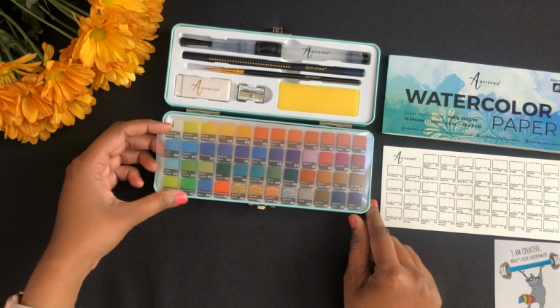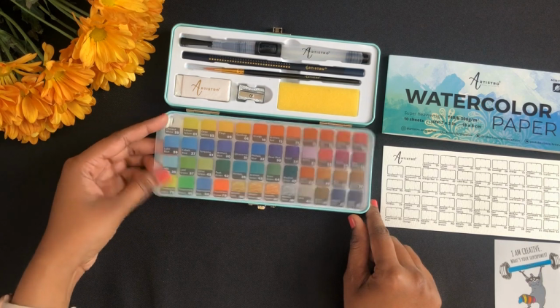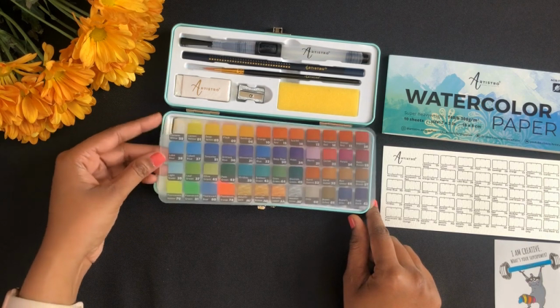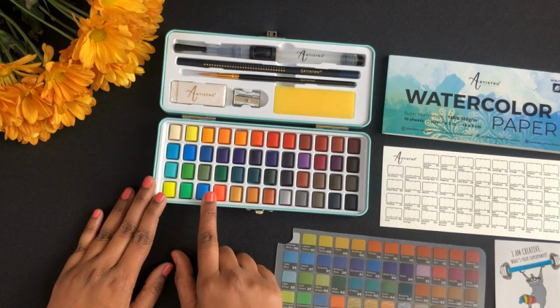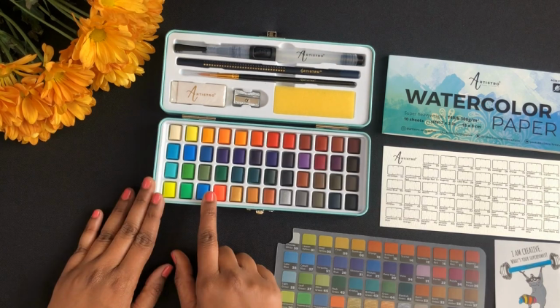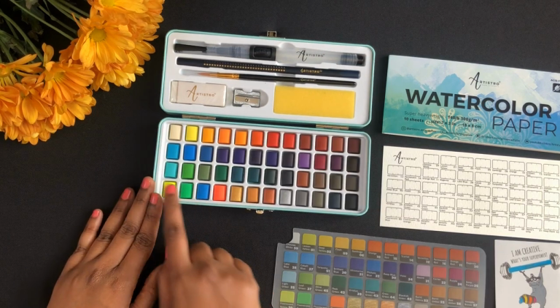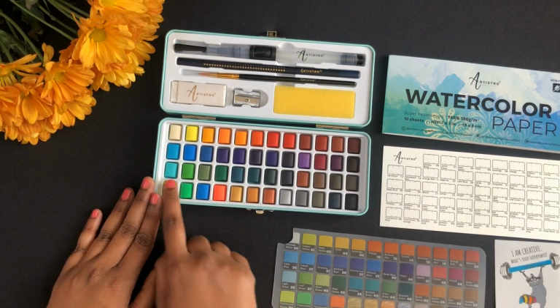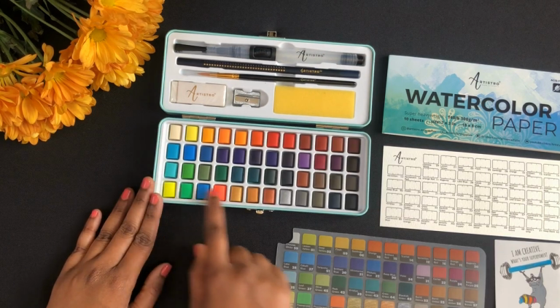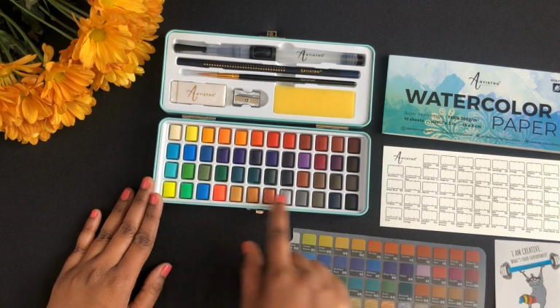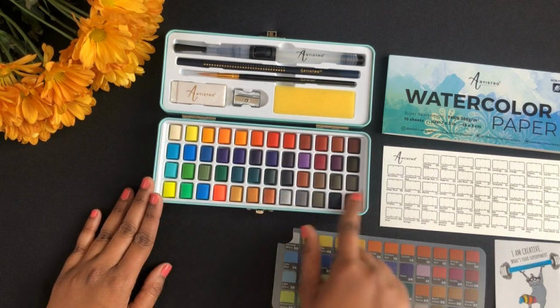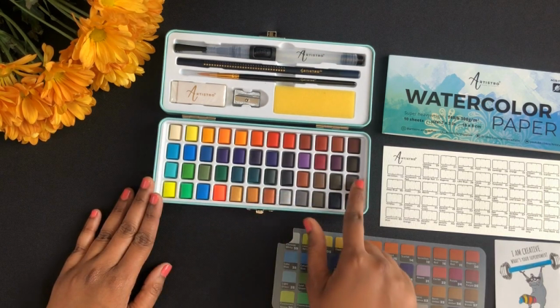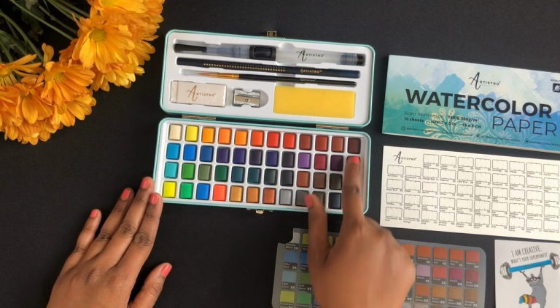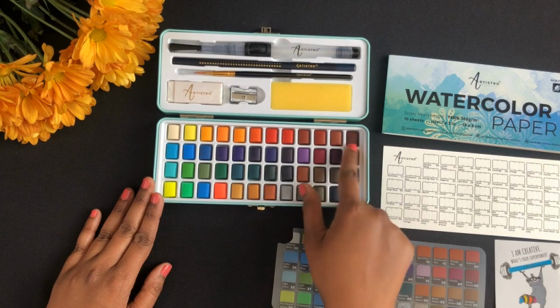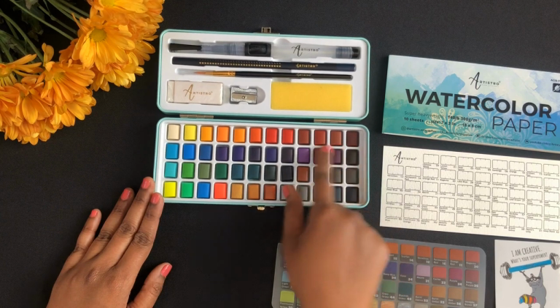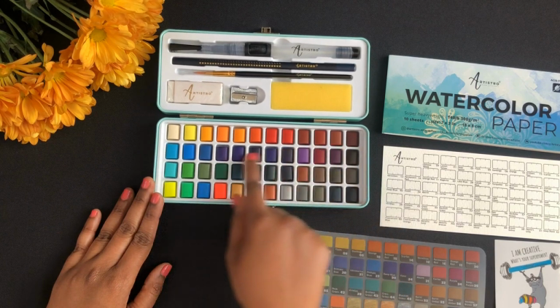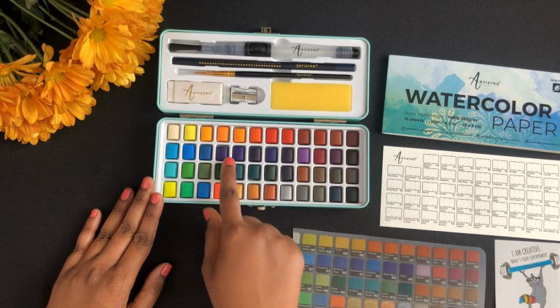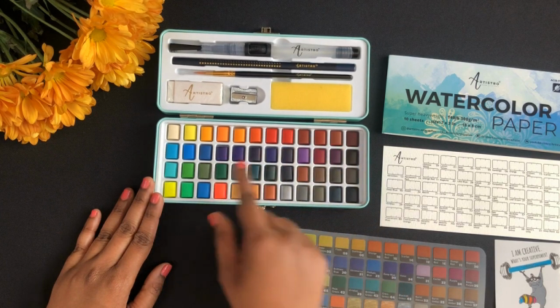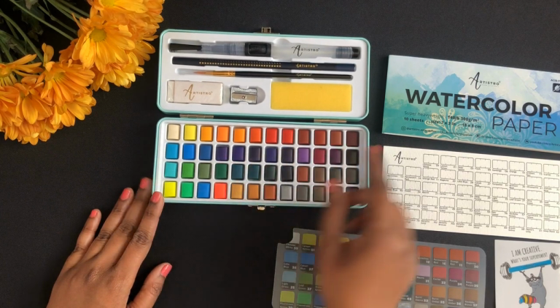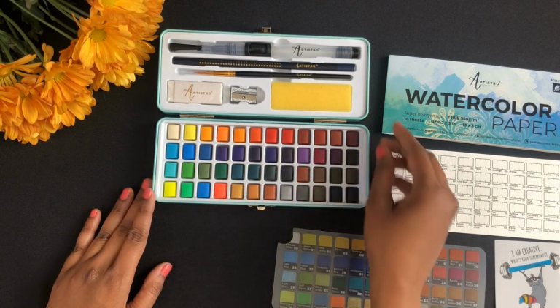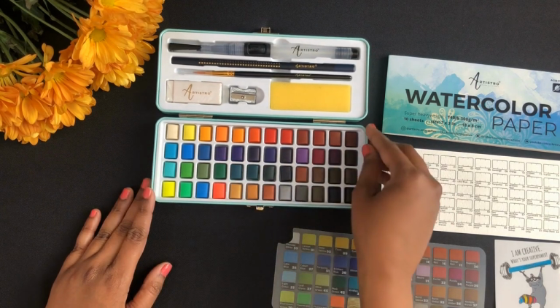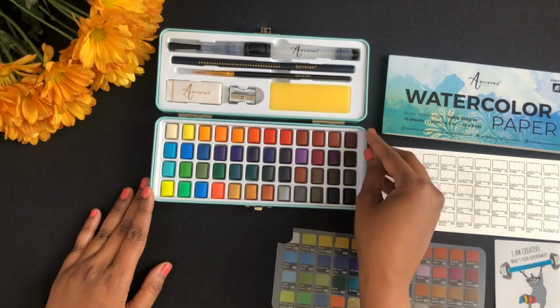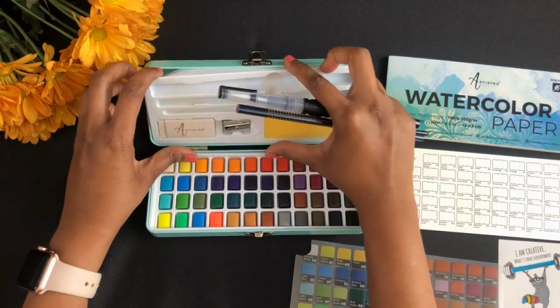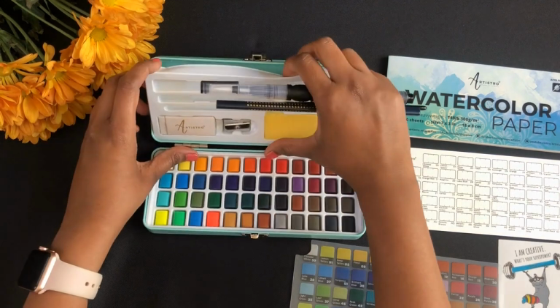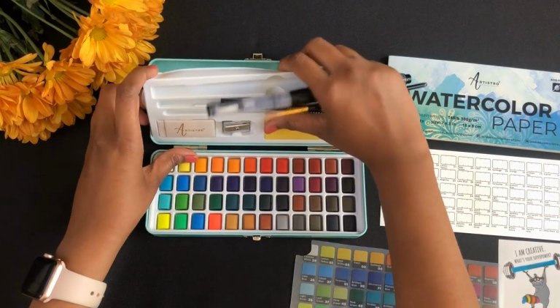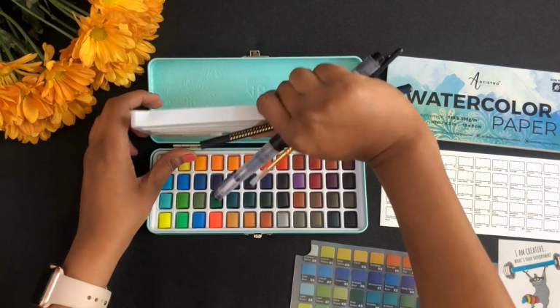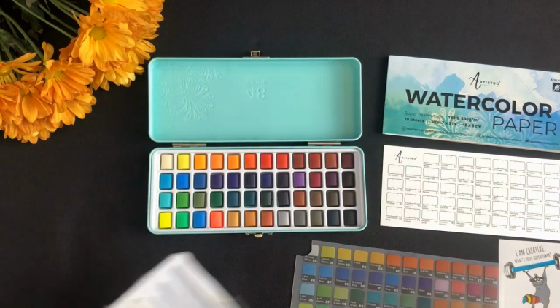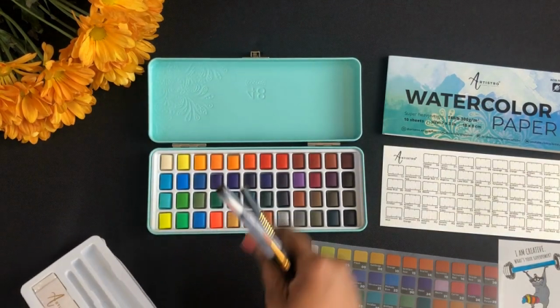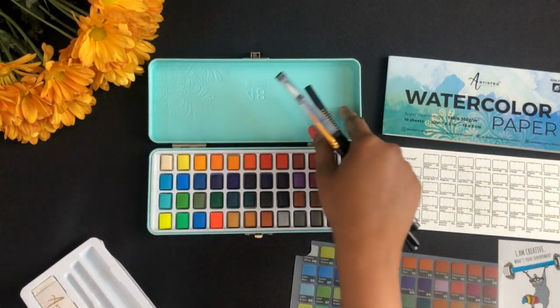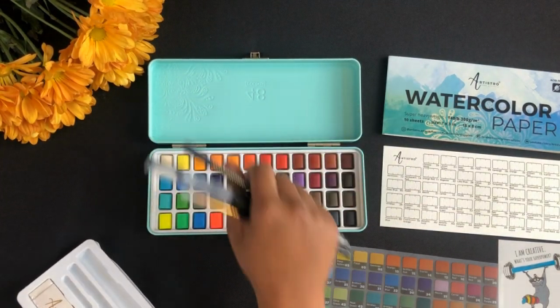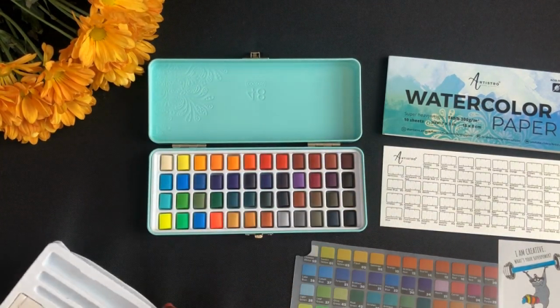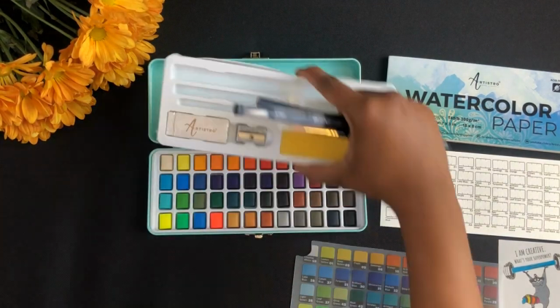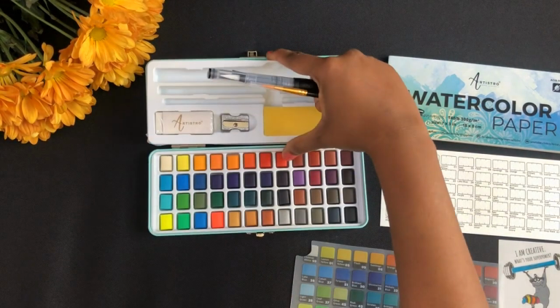This set comes with 48 colors, and this includes four fluorescent and four metallic colors. If I remove this plastic tray I will get space to mix my colors.